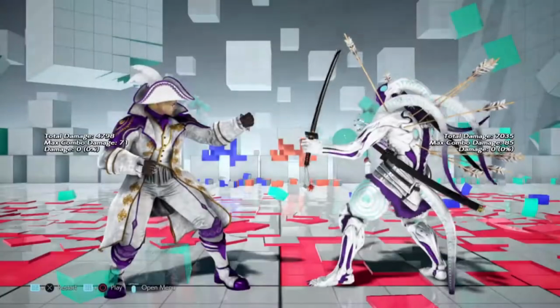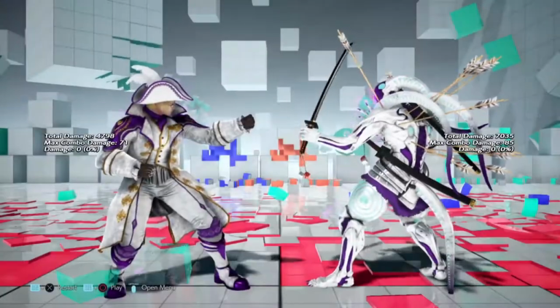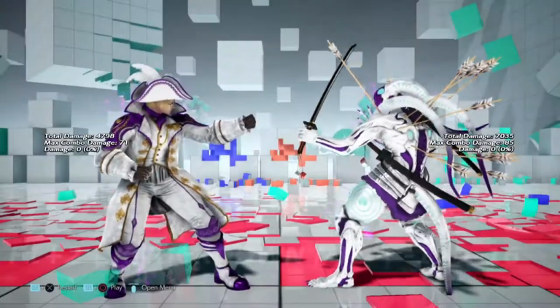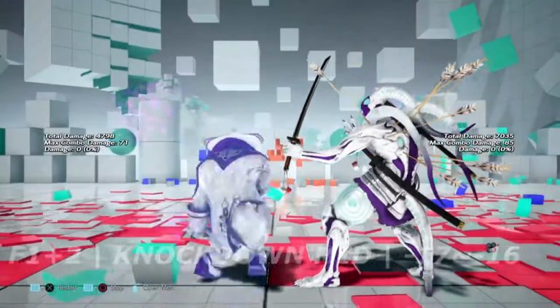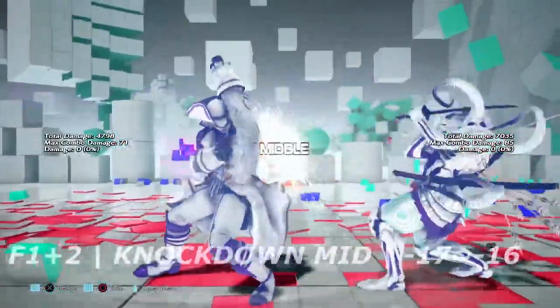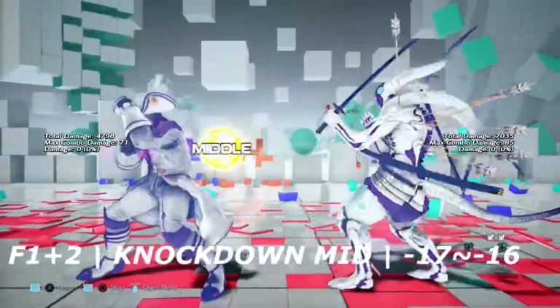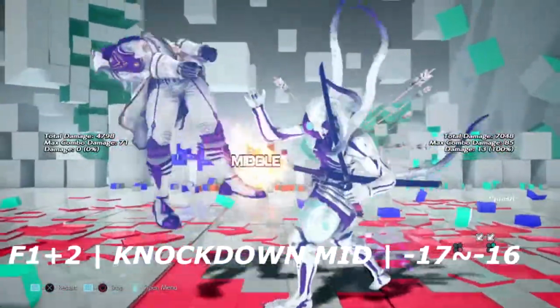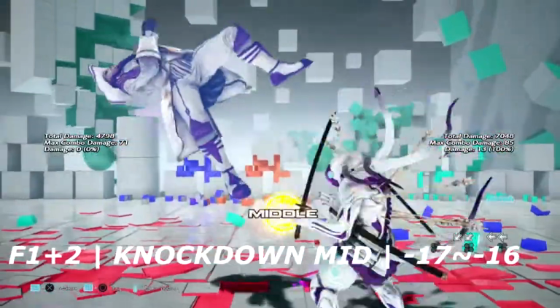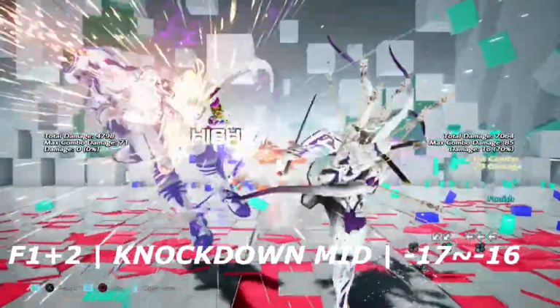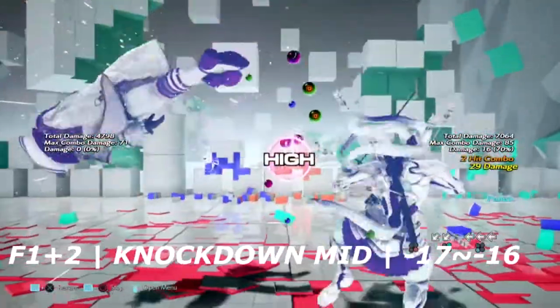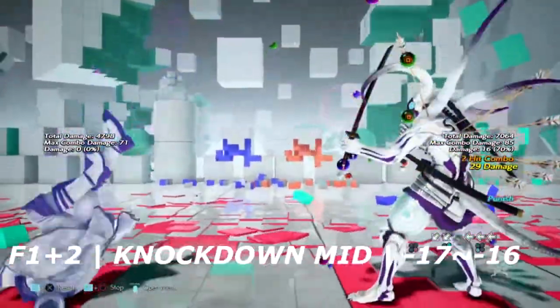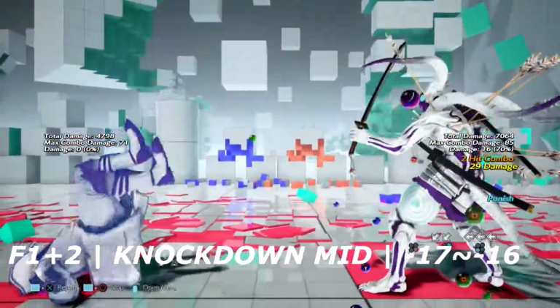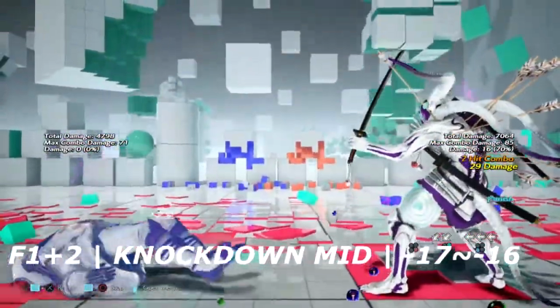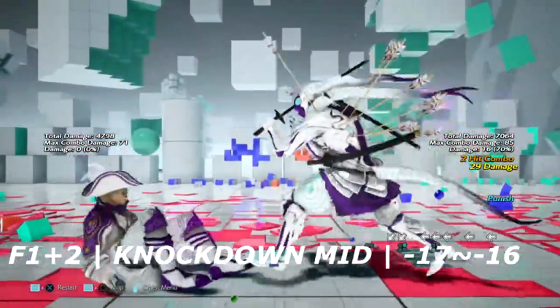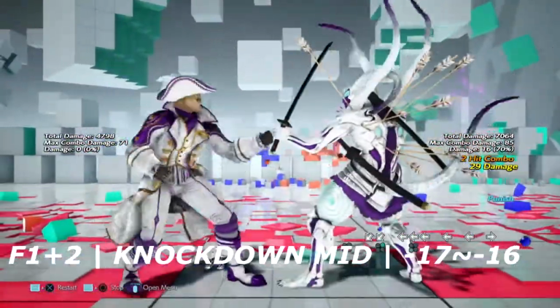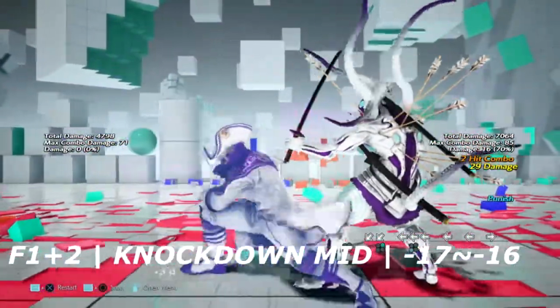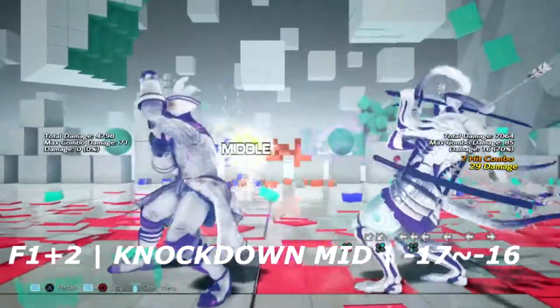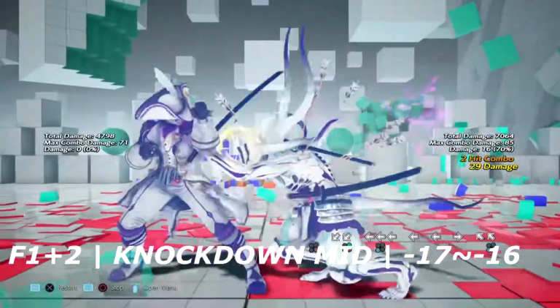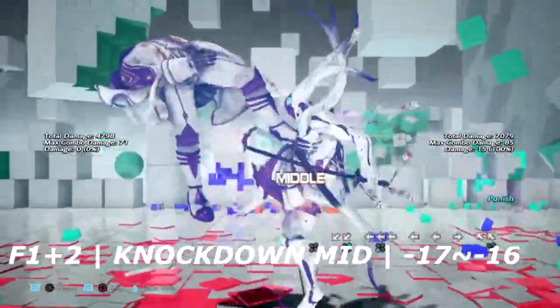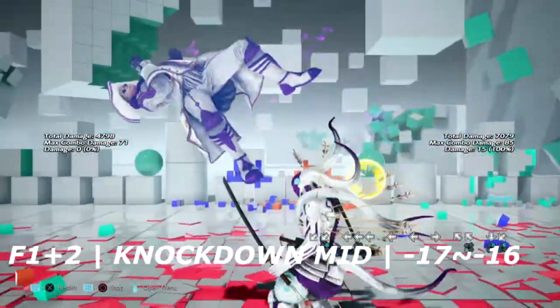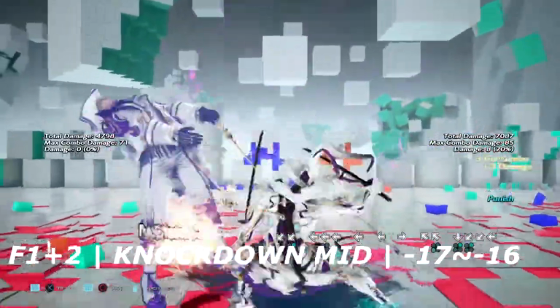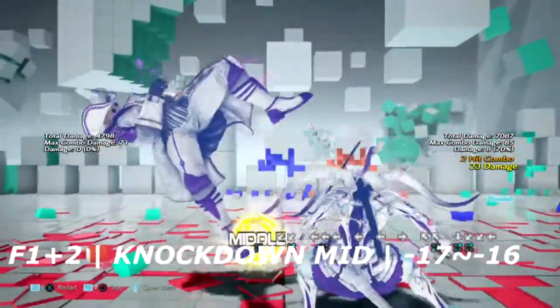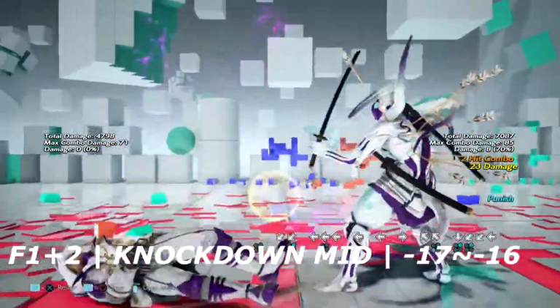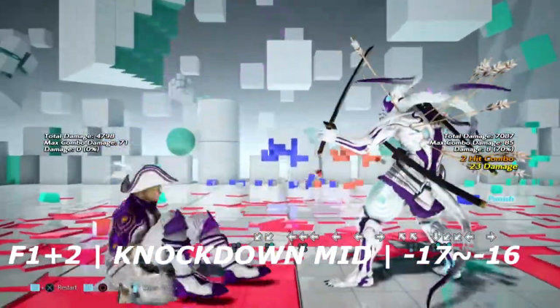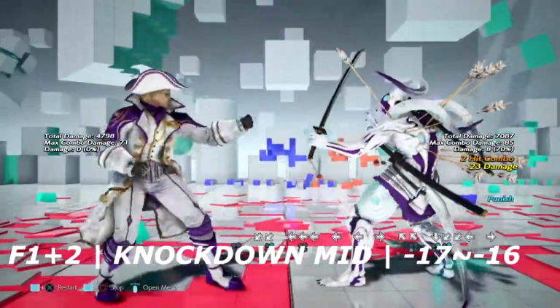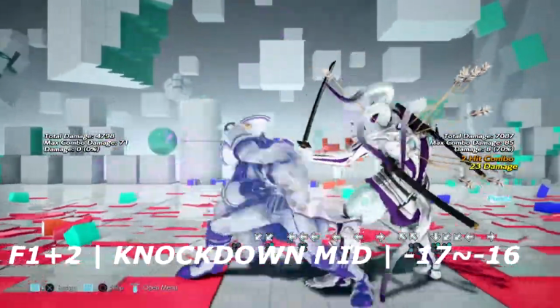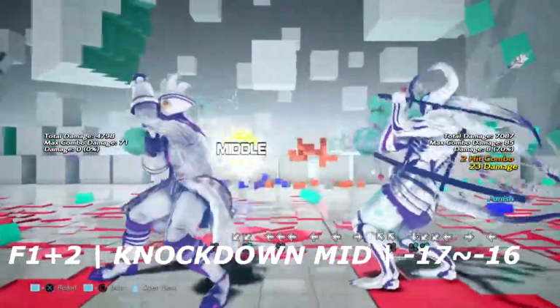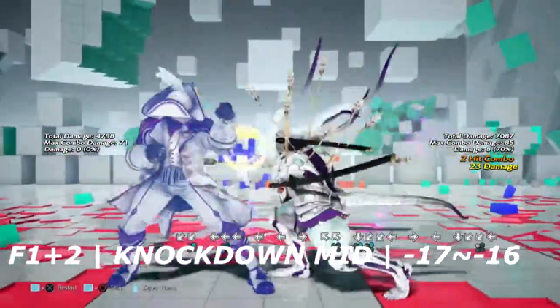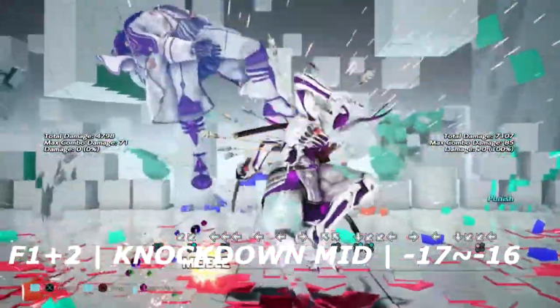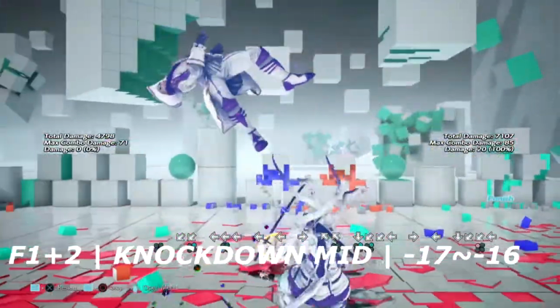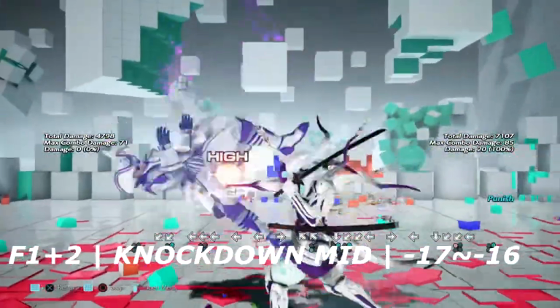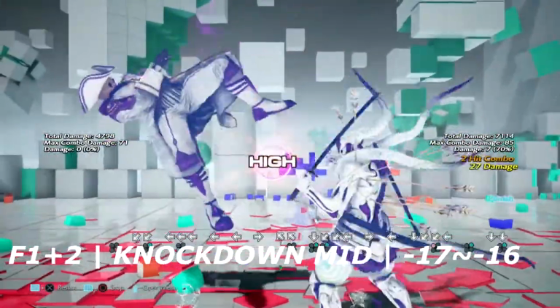Up first we have Leo's forward 1 plus 2. It's a knockdown mid with a shoulder tackle. It is negative 17 to 16 on block, so you can get any punish that you want.